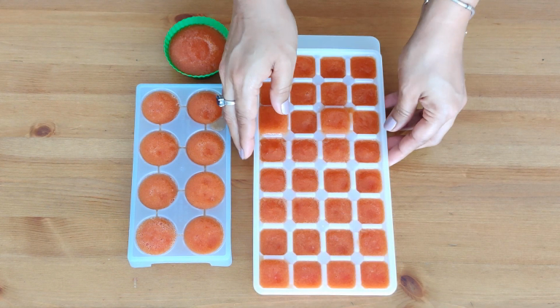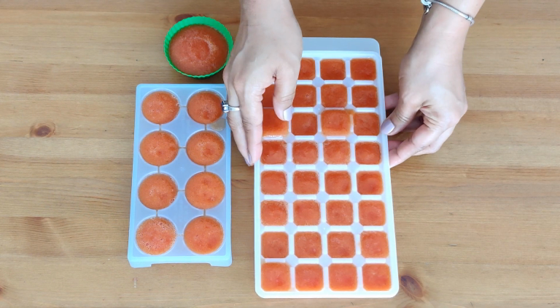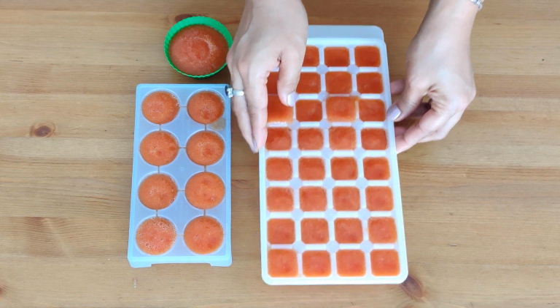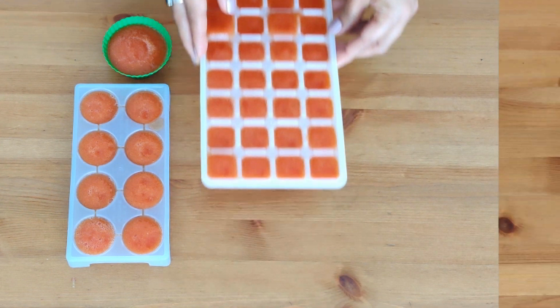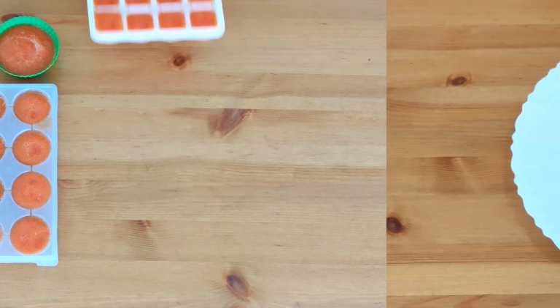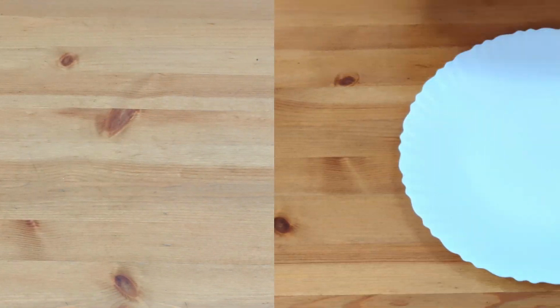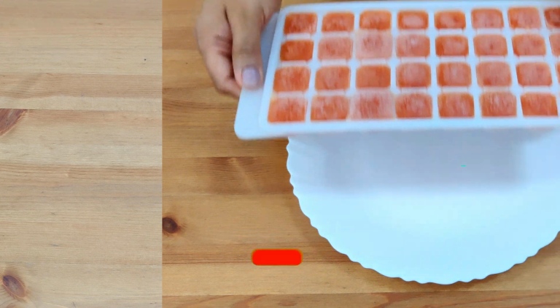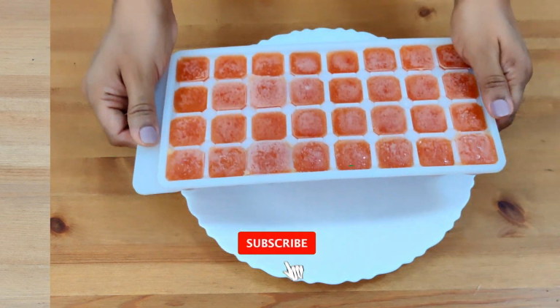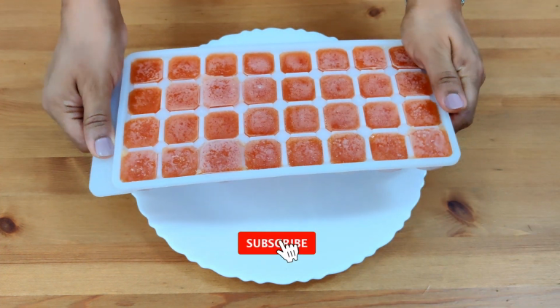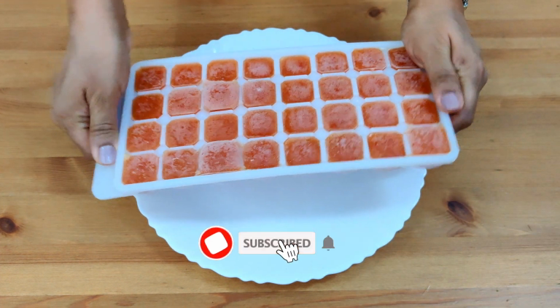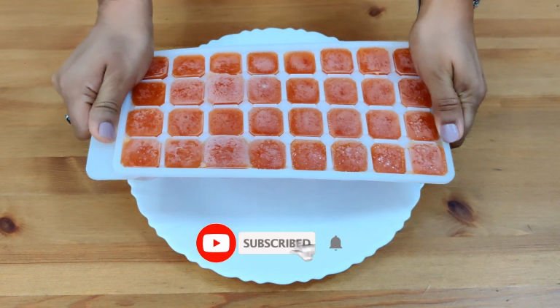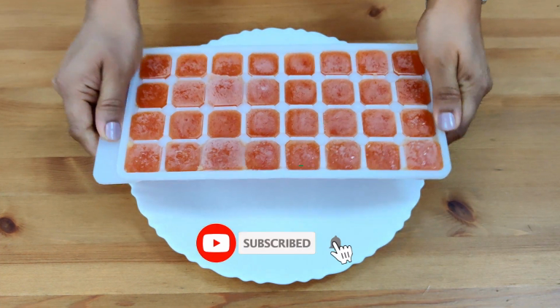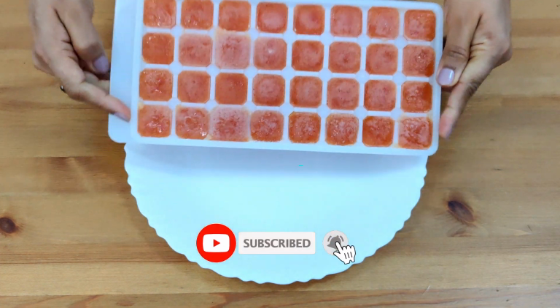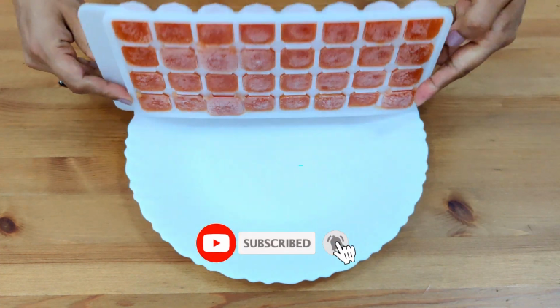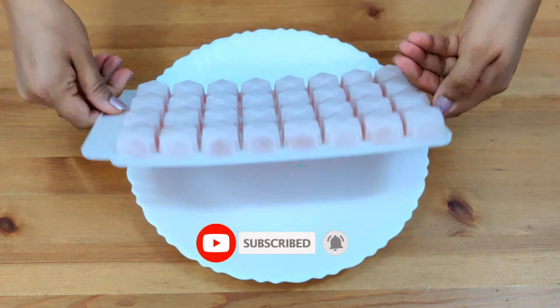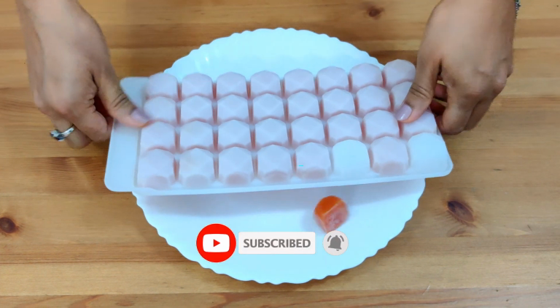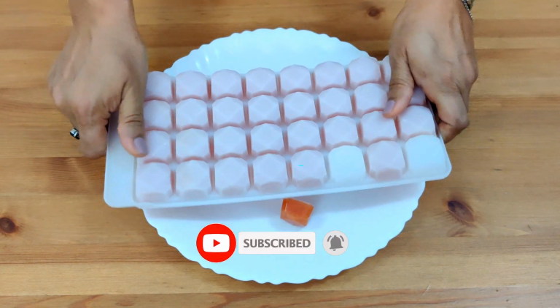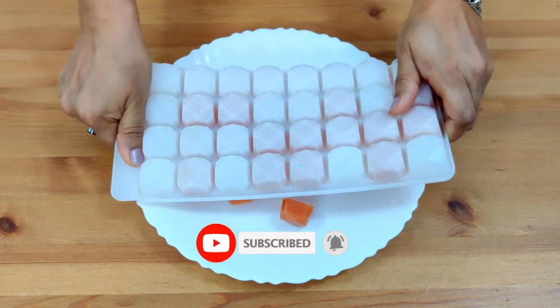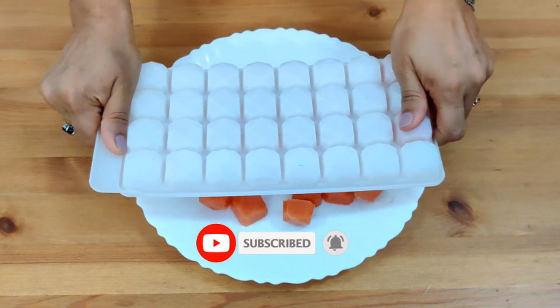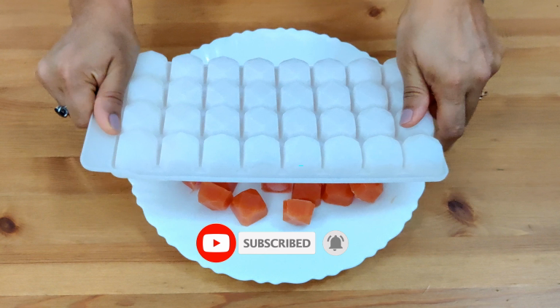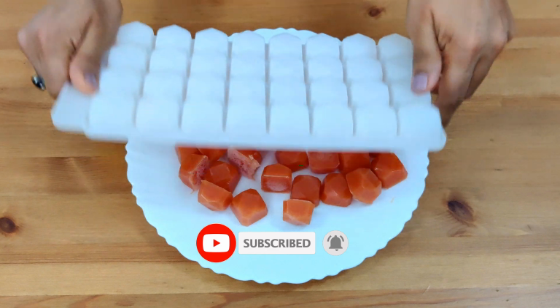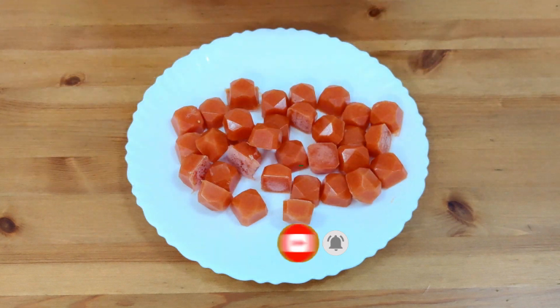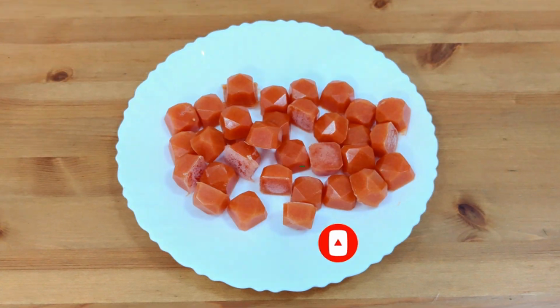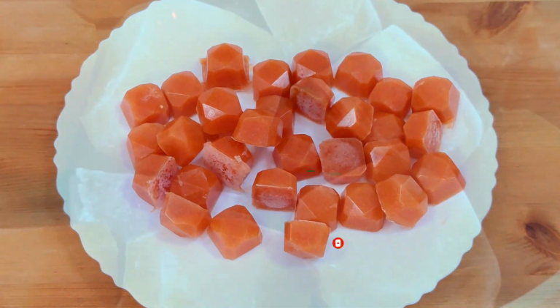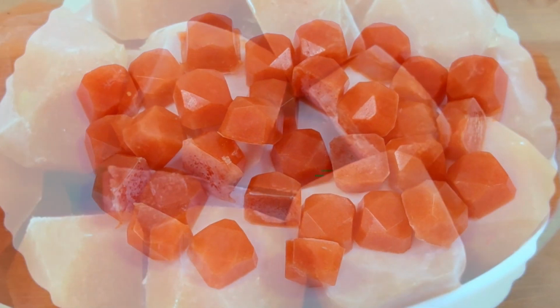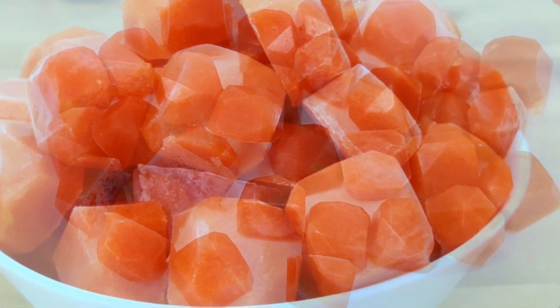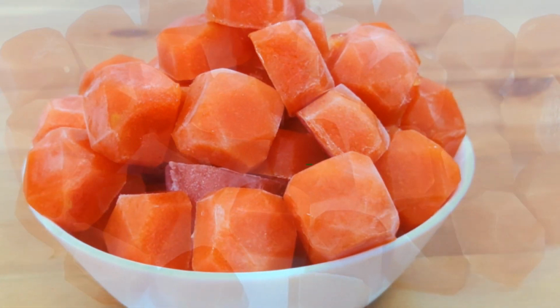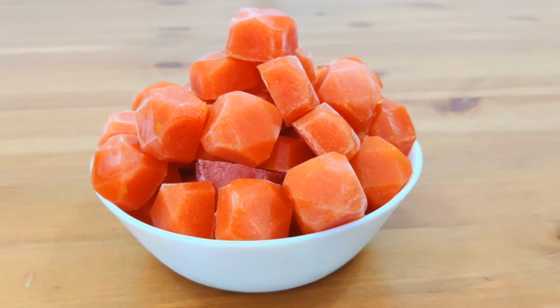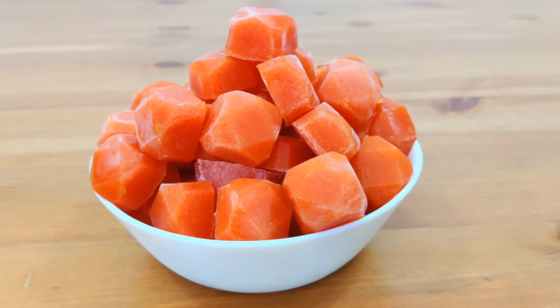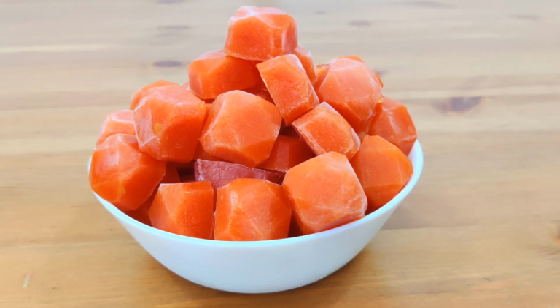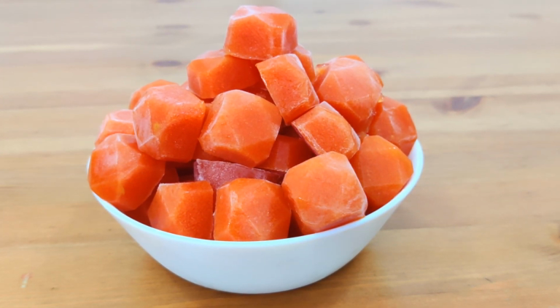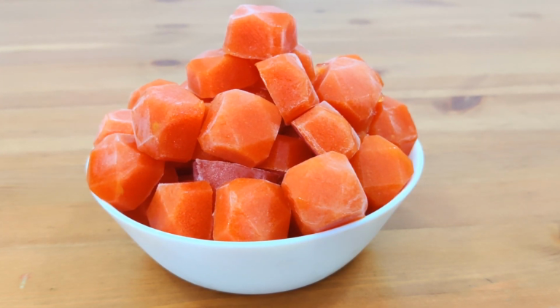The cubes are nicely frozen — your ready-to-use tomato puree cubes are ready. You can store them in airtight containers or ziplock bags and use them when you need. These can be stored in the freezer for about 6 months.